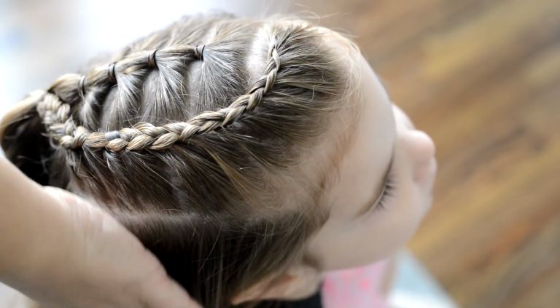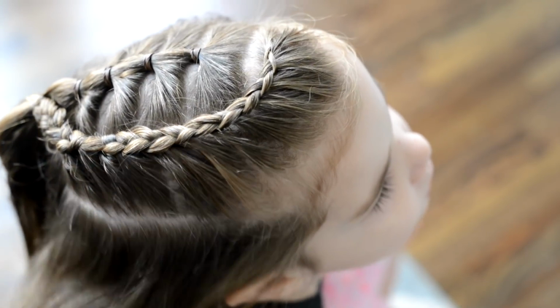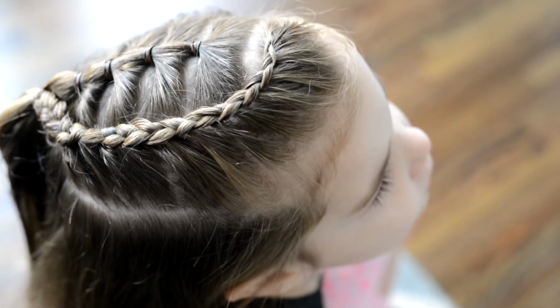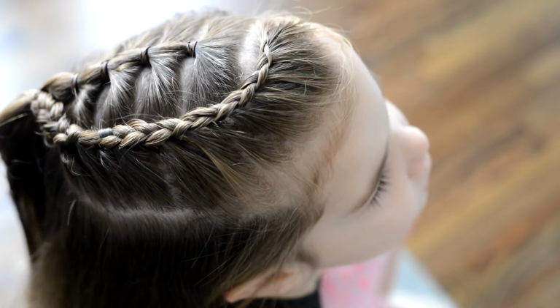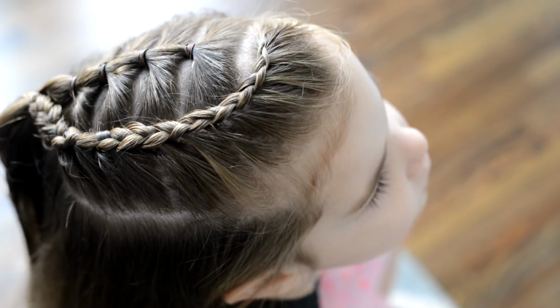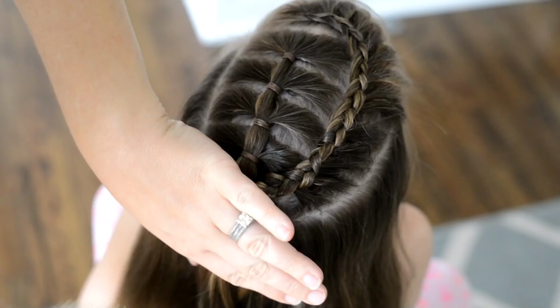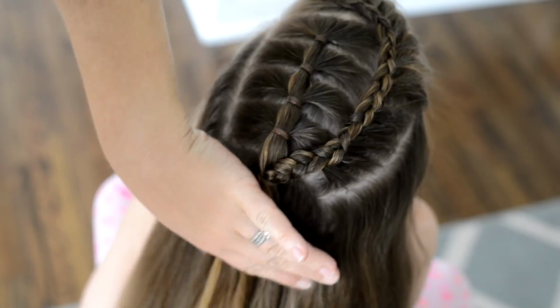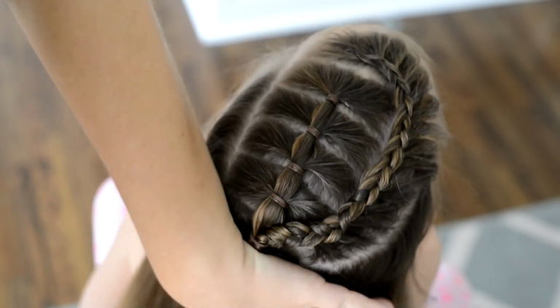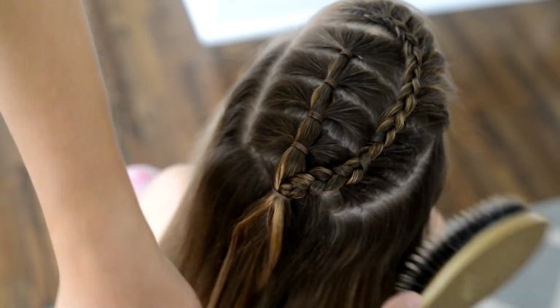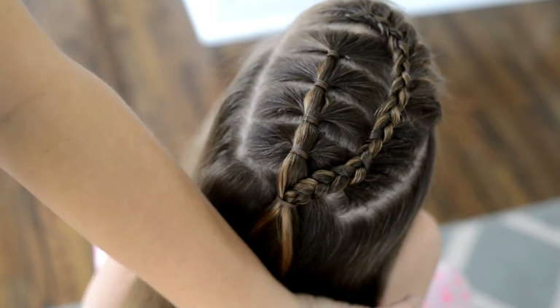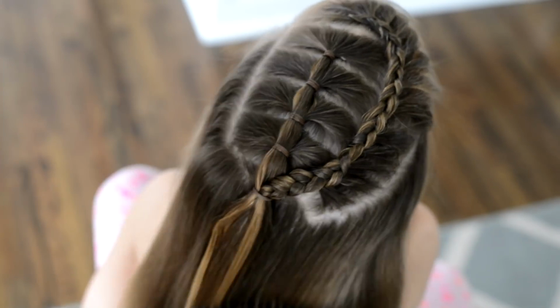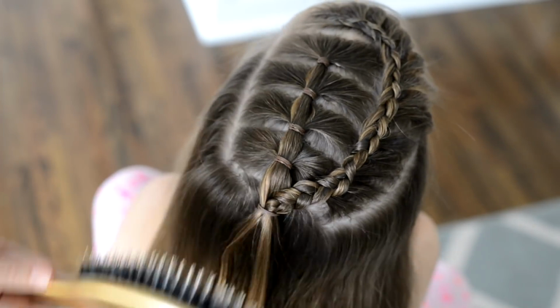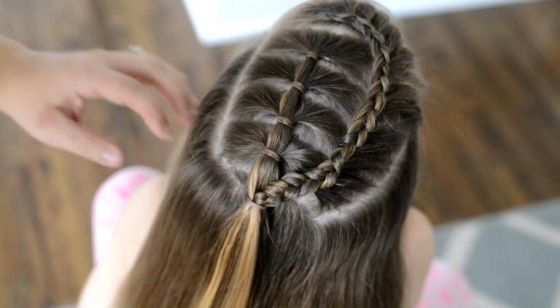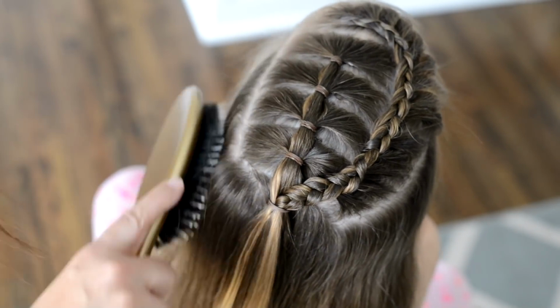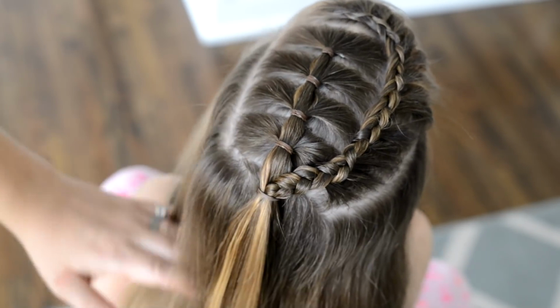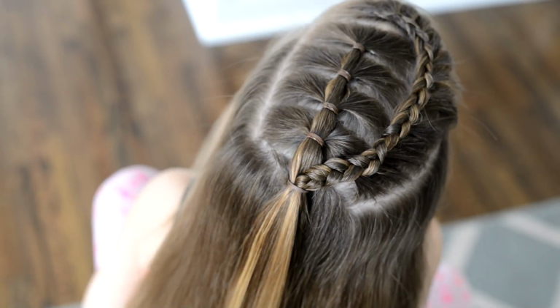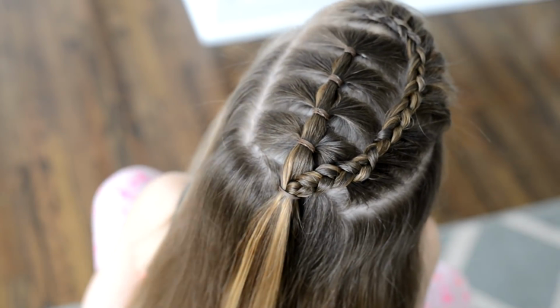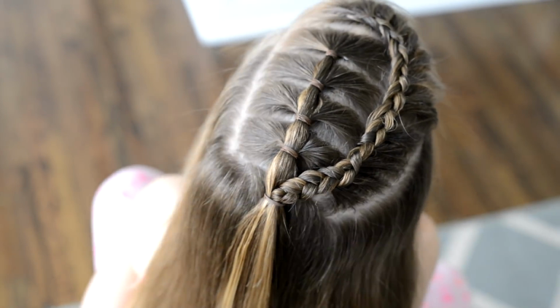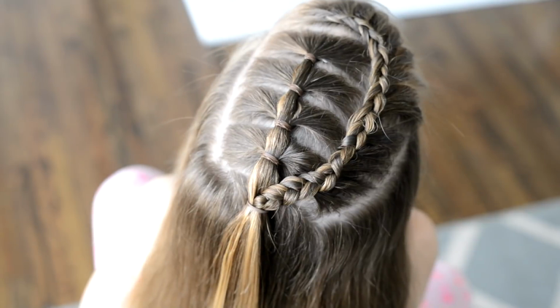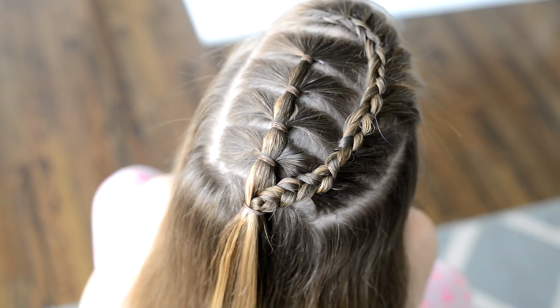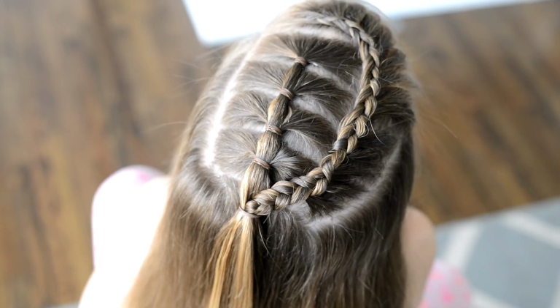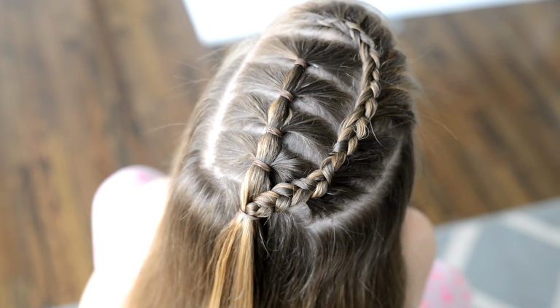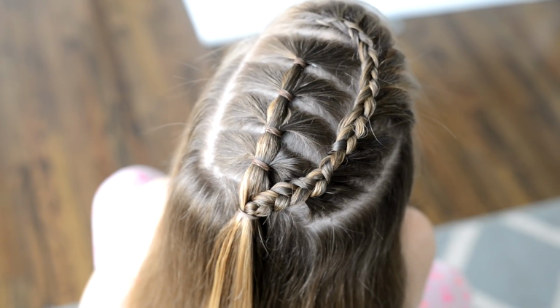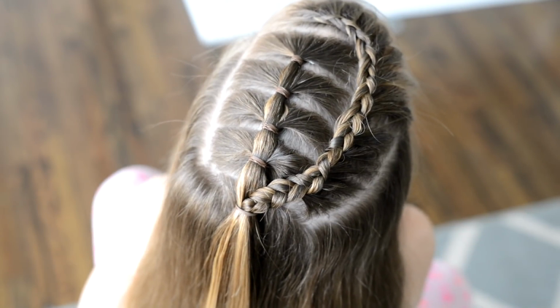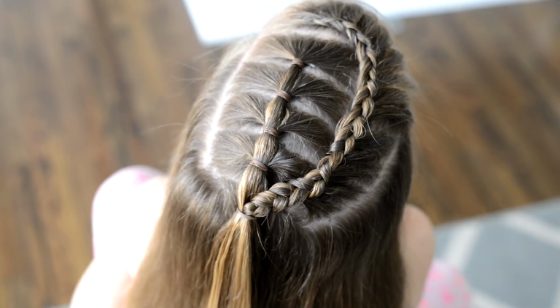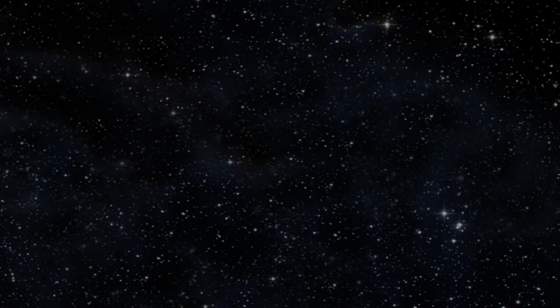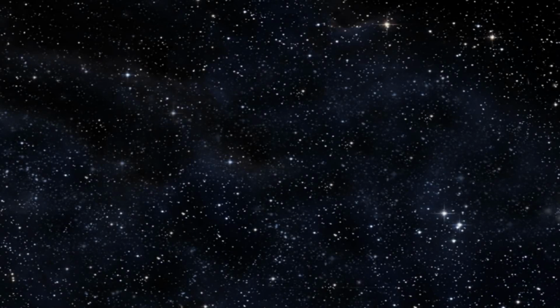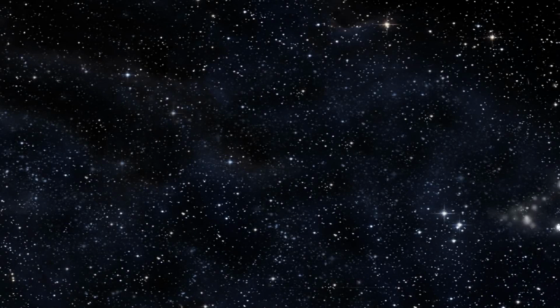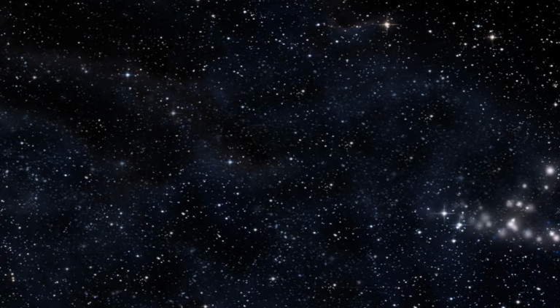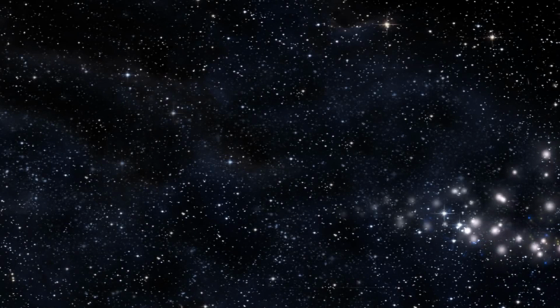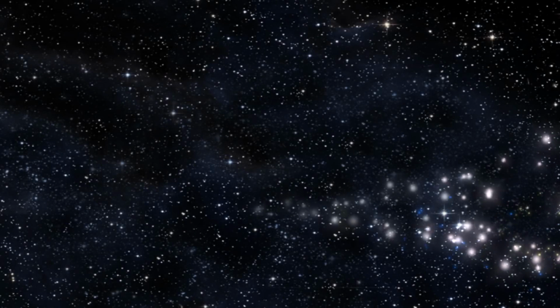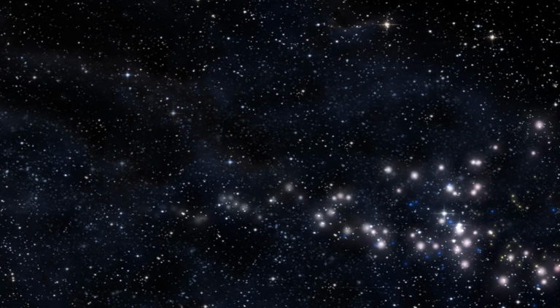After that, the only other thing I like to do is just brush out the hair so that it's nice and smooth. And I think this style looks great if you add a cute little bow to it.